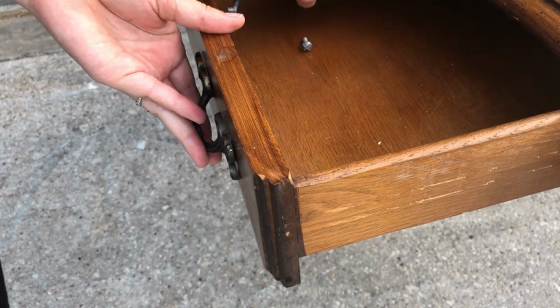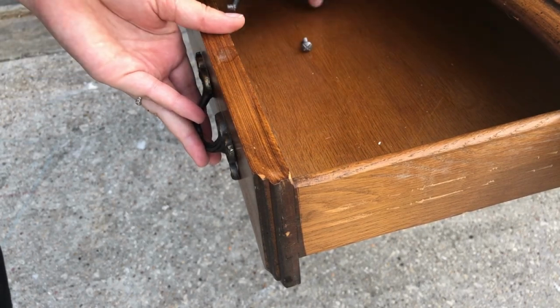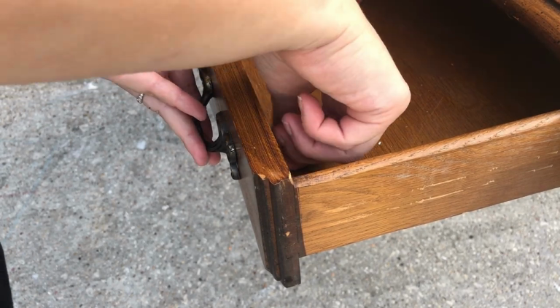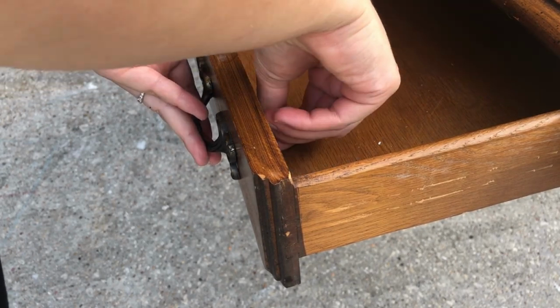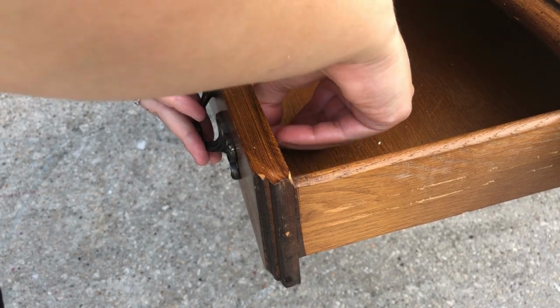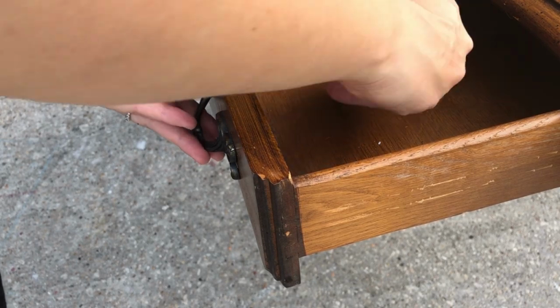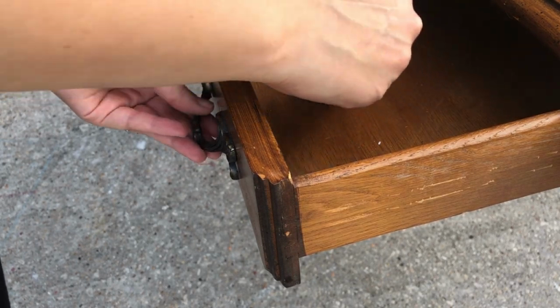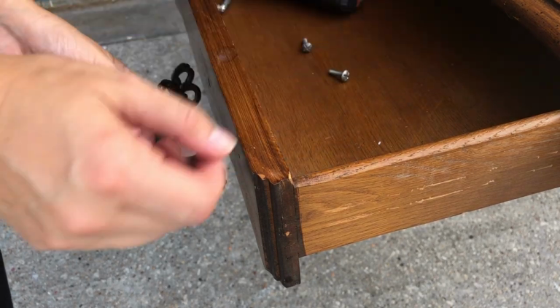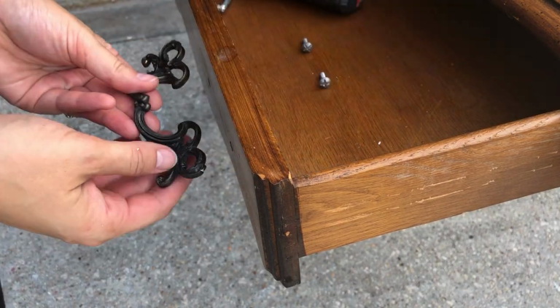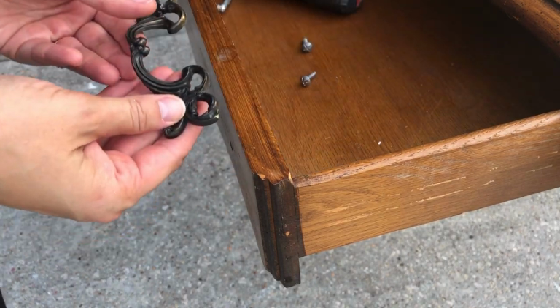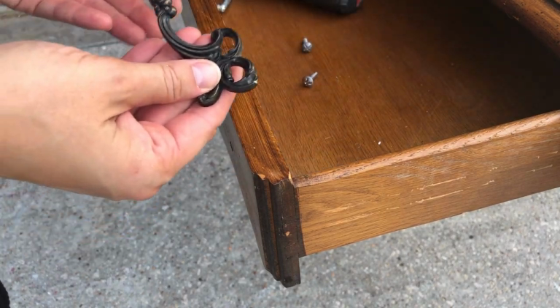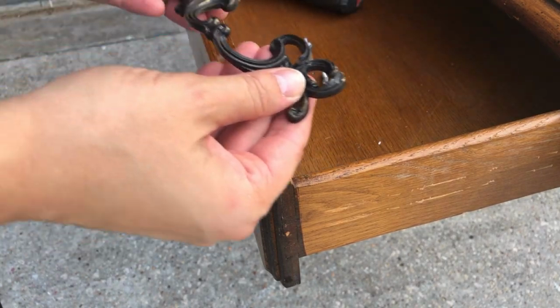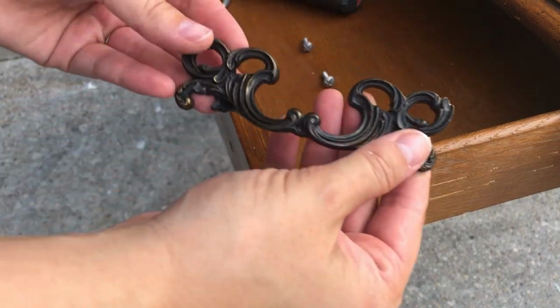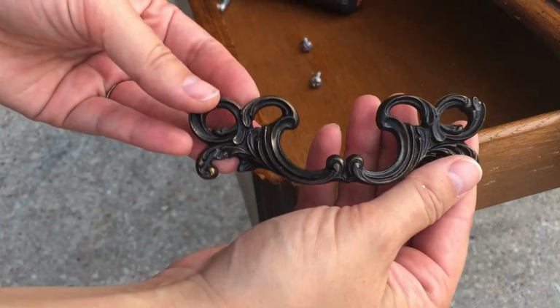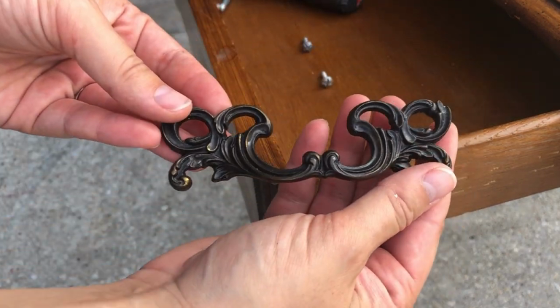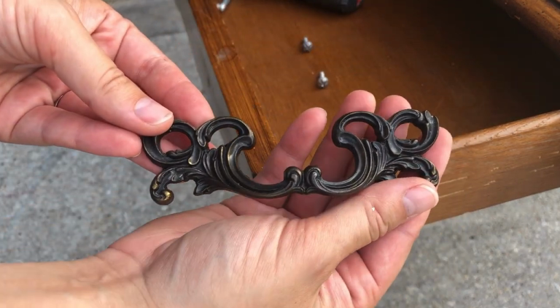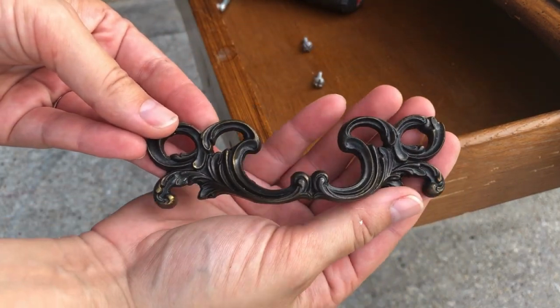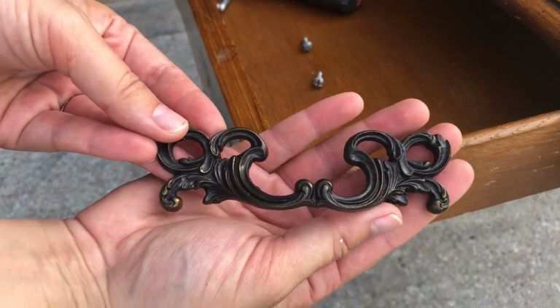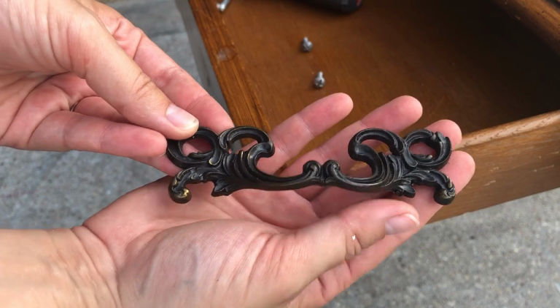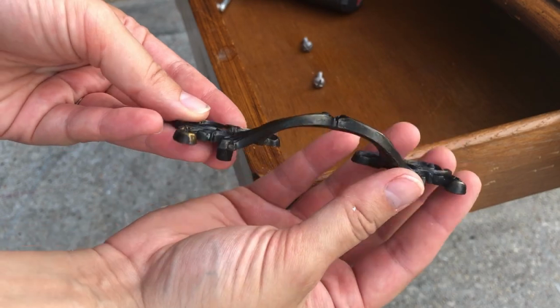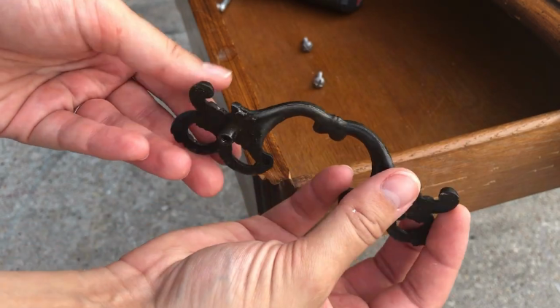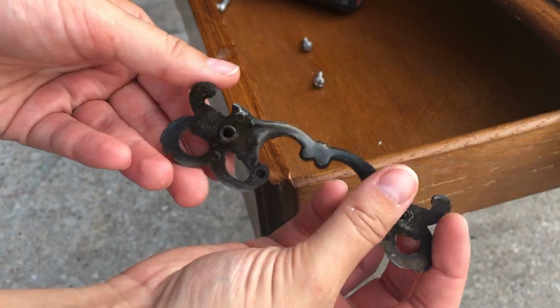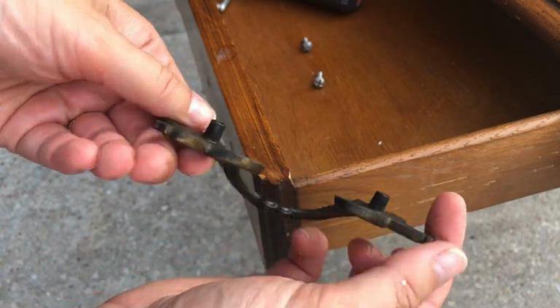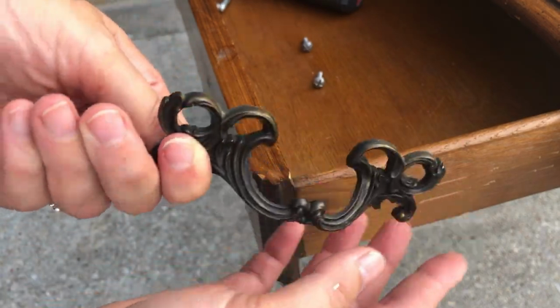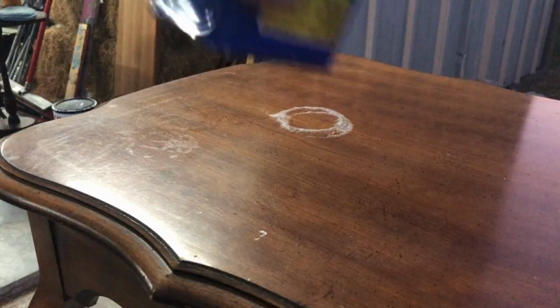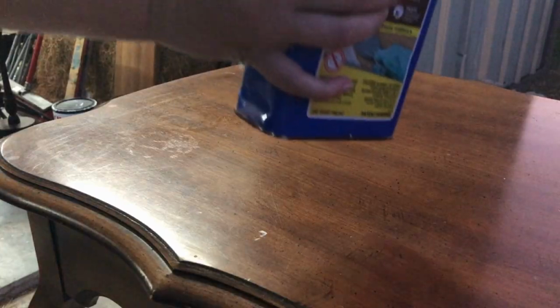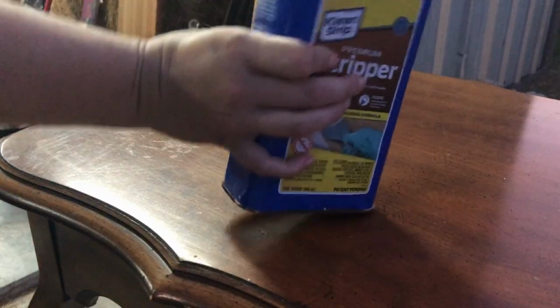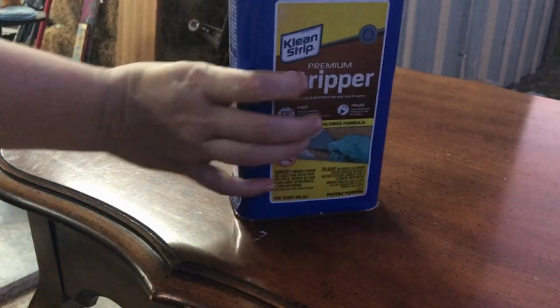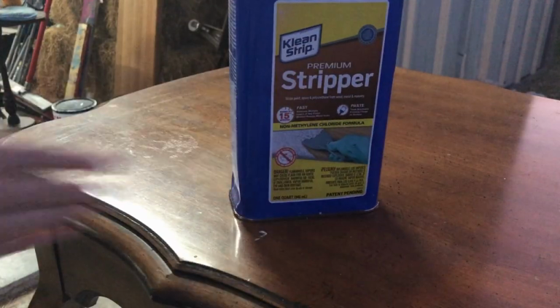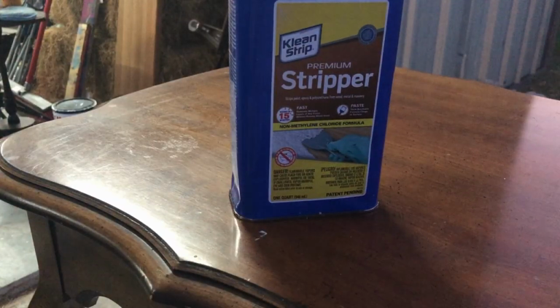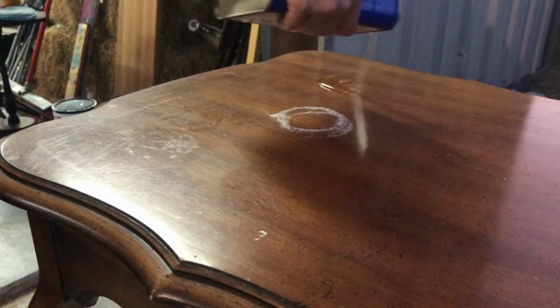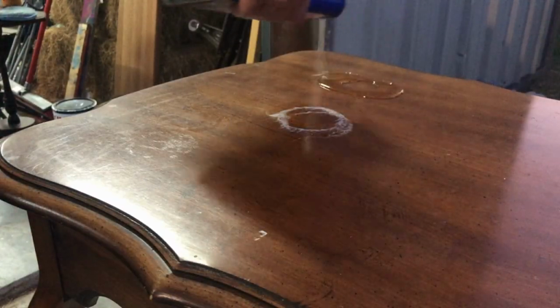Check out these cute little handles — we're definitely going to be keeping them. Not only does it save me having to buy new ones, but they're just perfect for this piece. Like they were made for it.